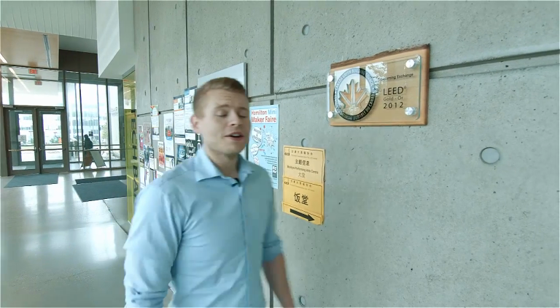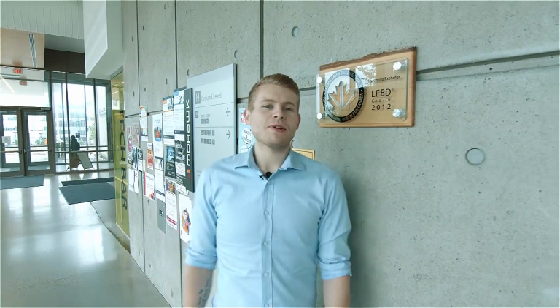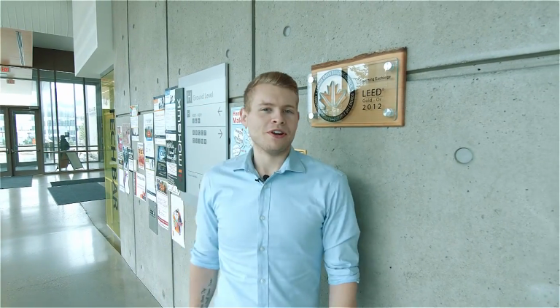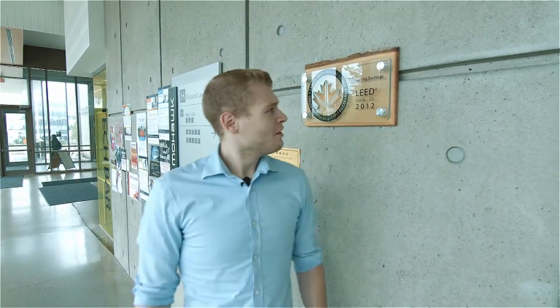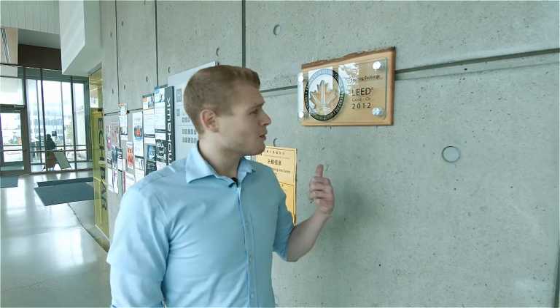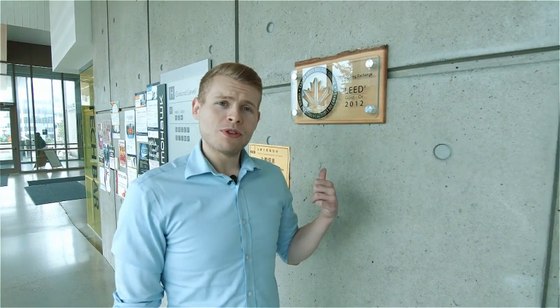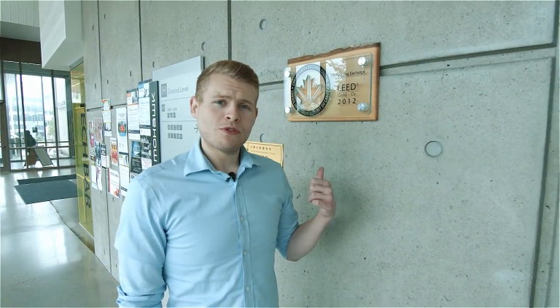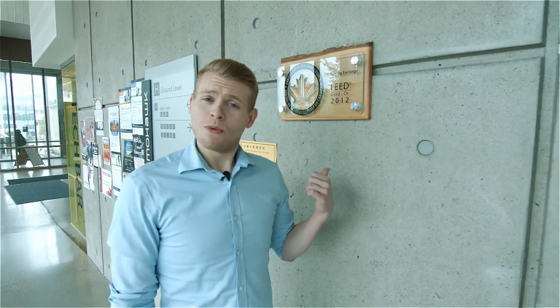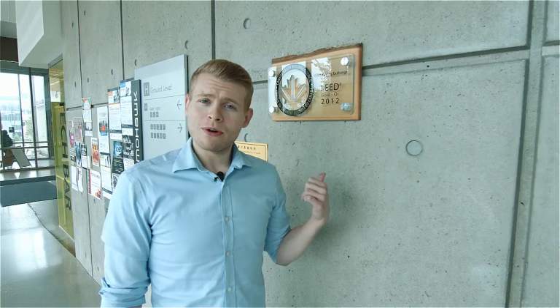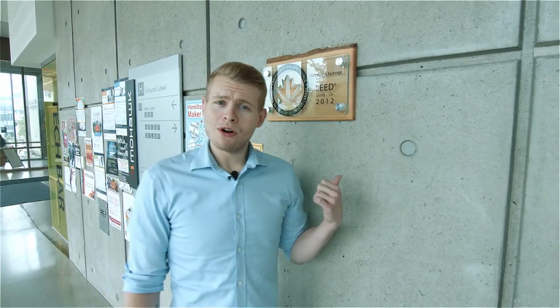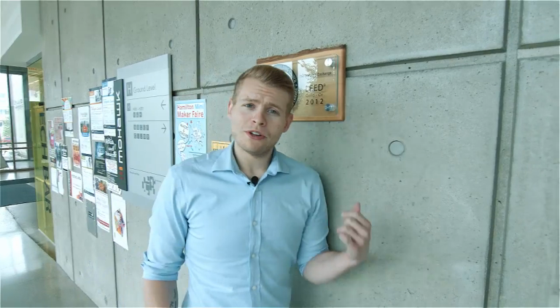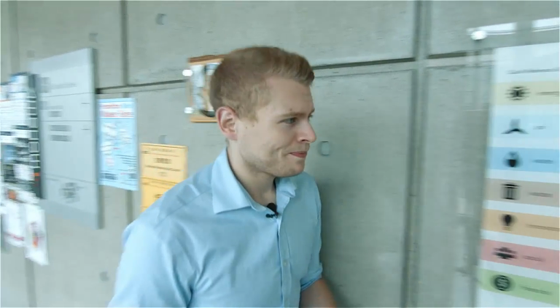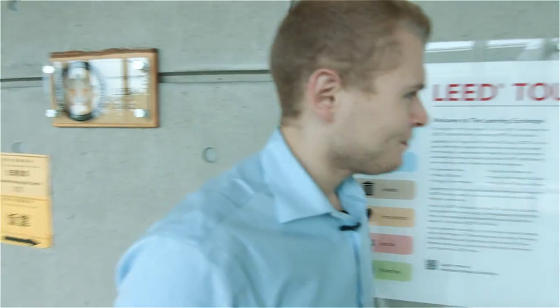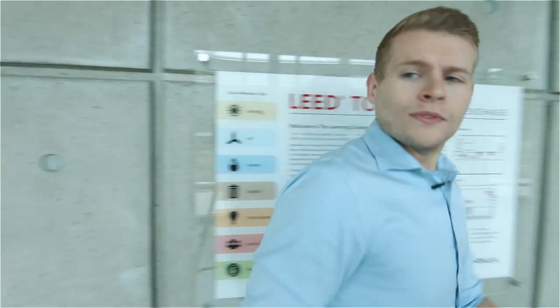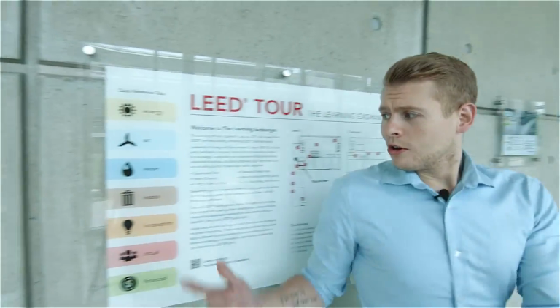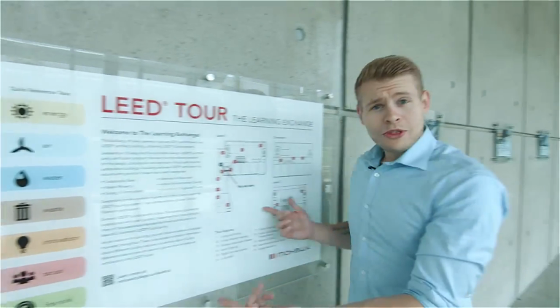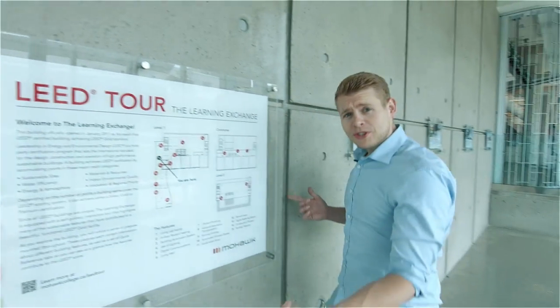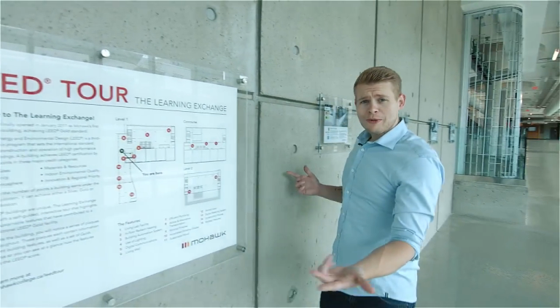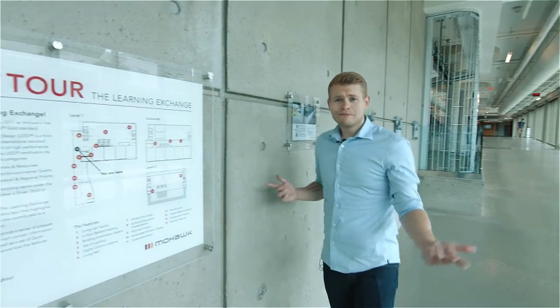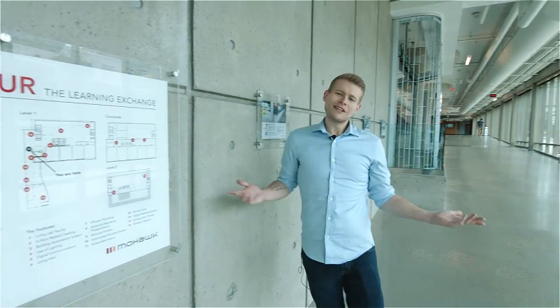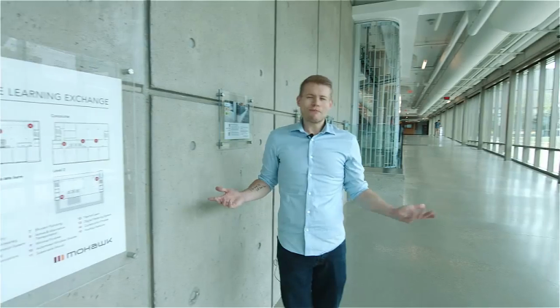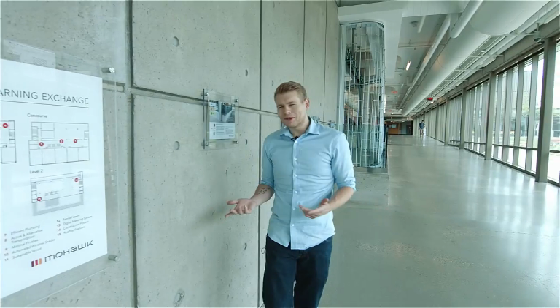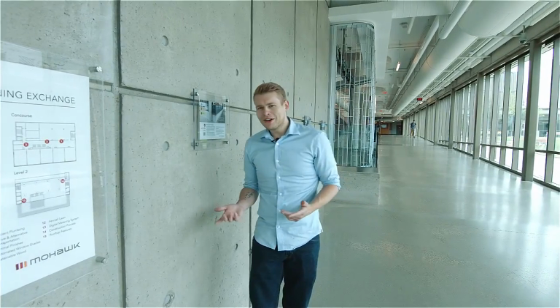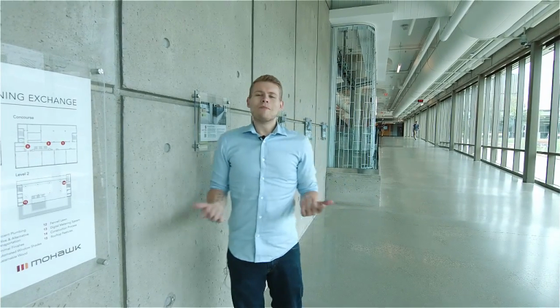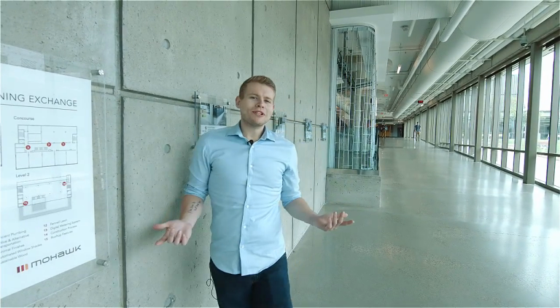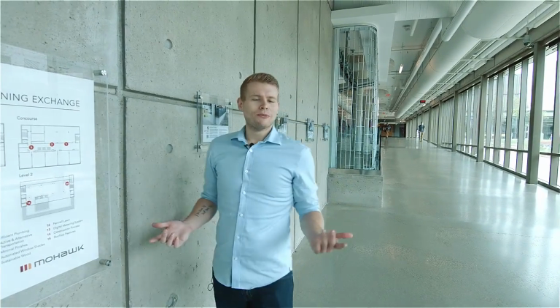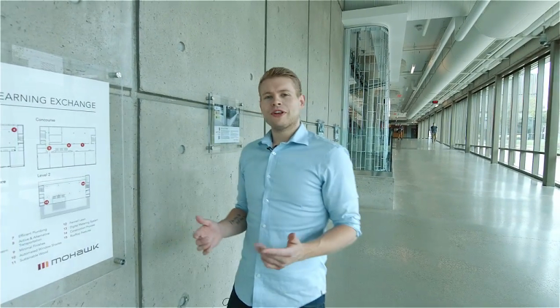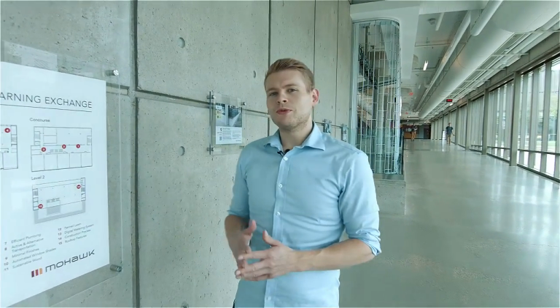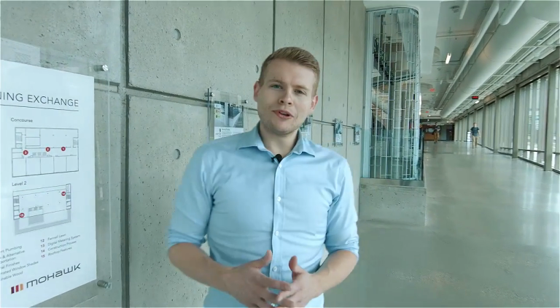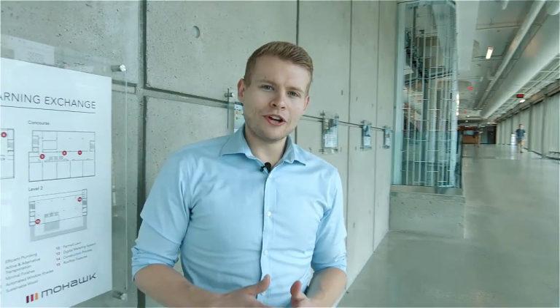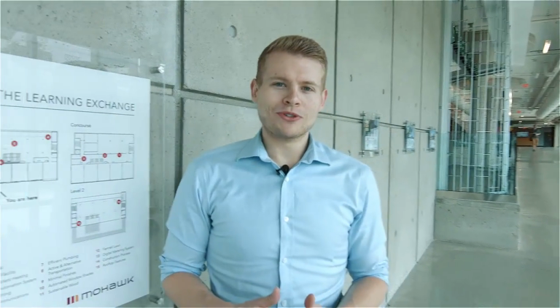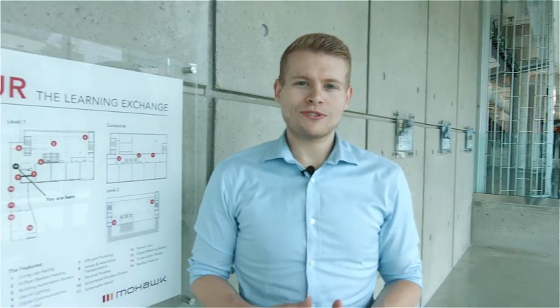Hi, I'm Benjamin Garrett. Have you ever wondered what this stood for when walking around Mohawk College? Or what these things are all about? Probably not, but I'm going to tell you about it thanks to the Green Building Fundamentals course.